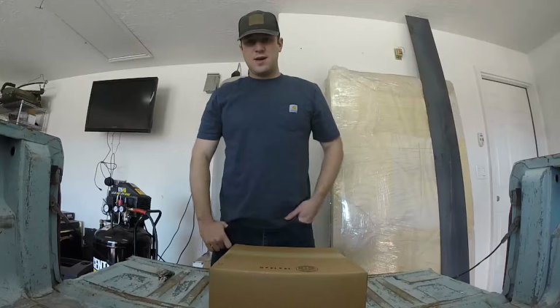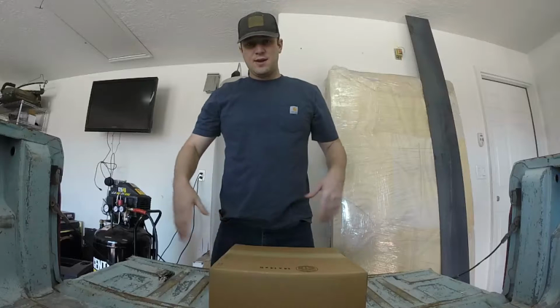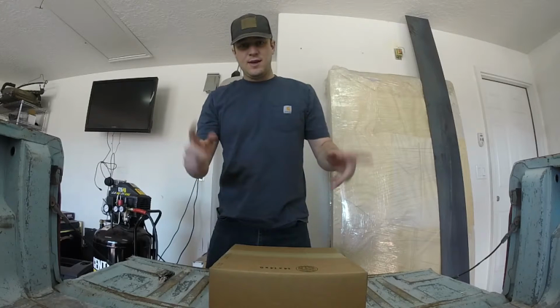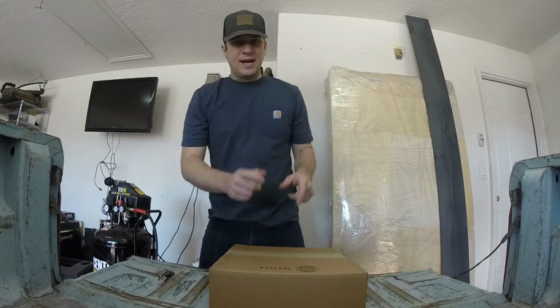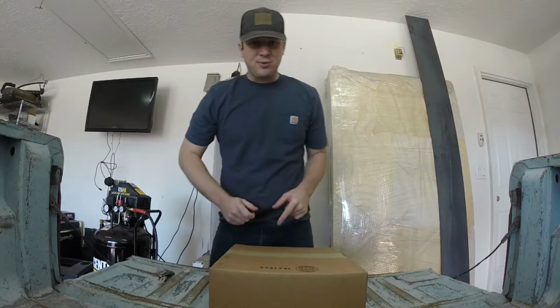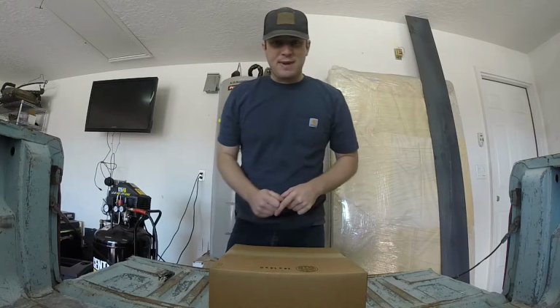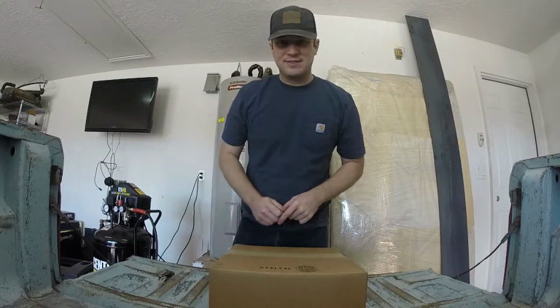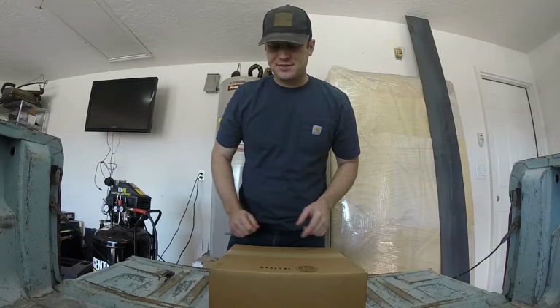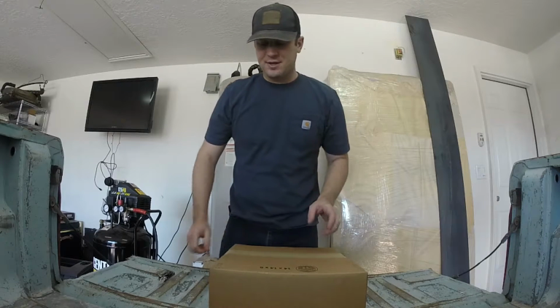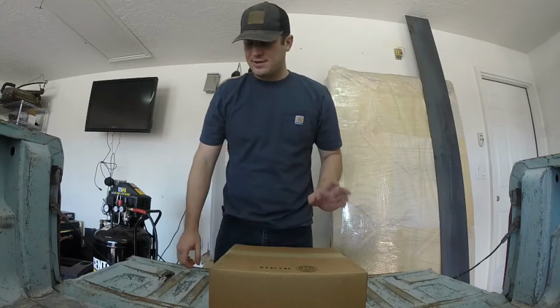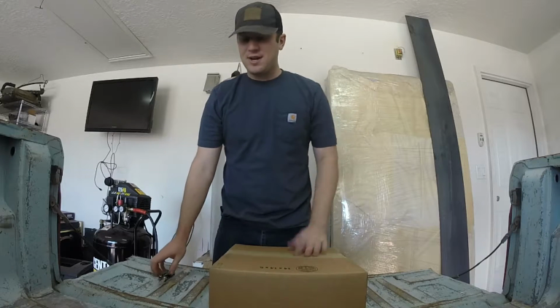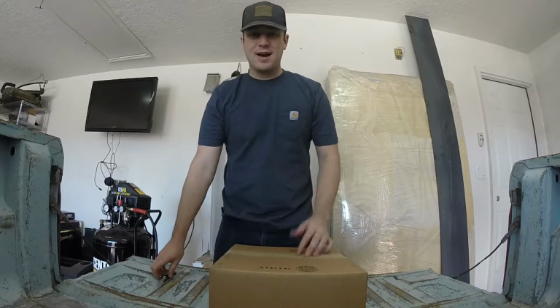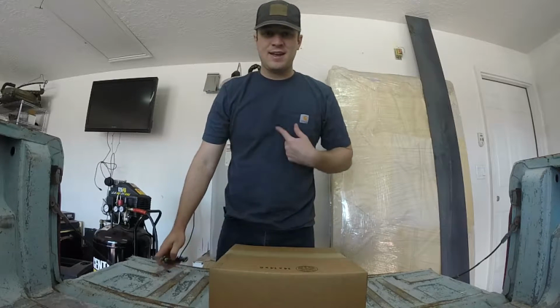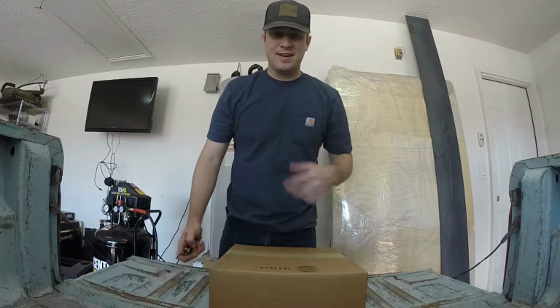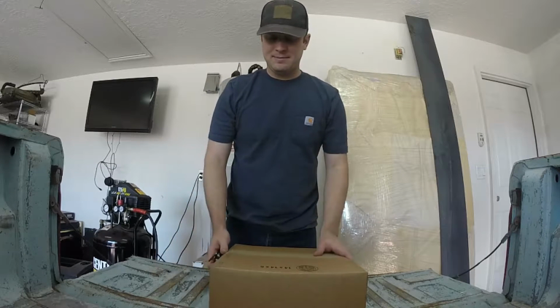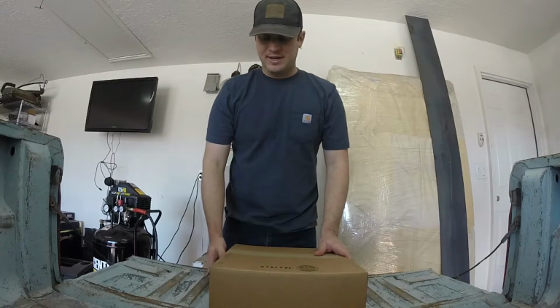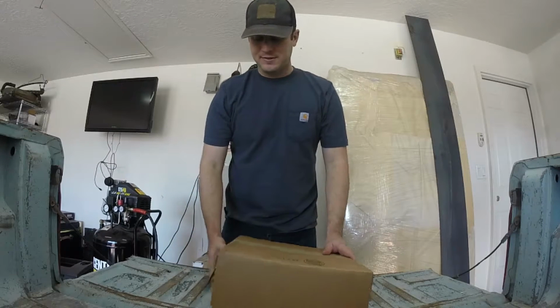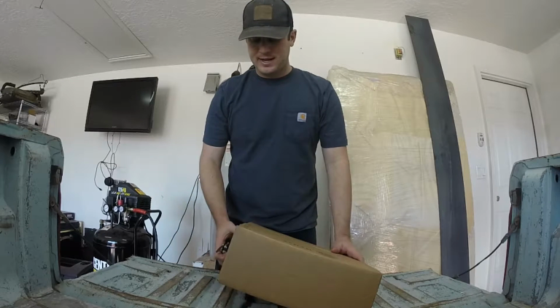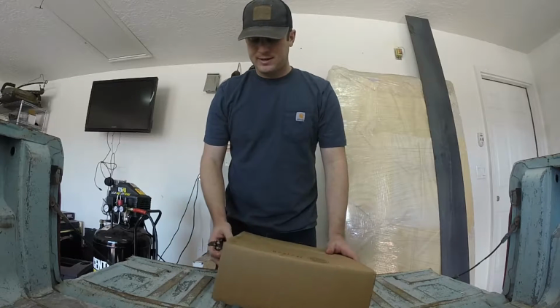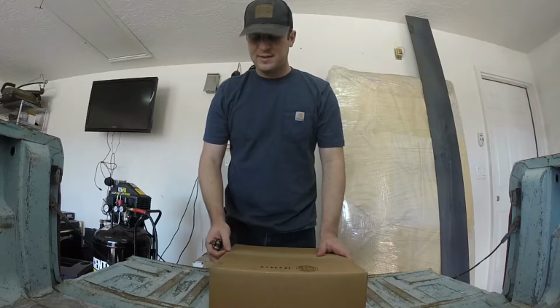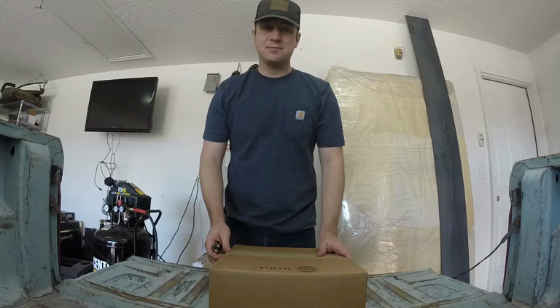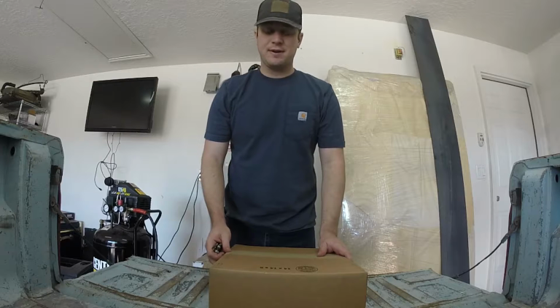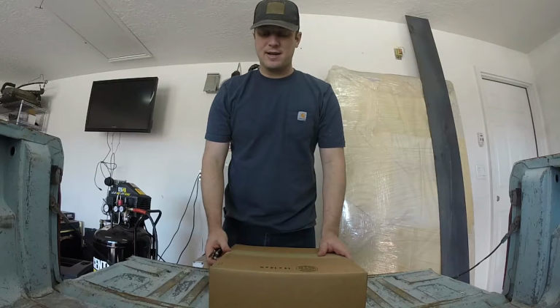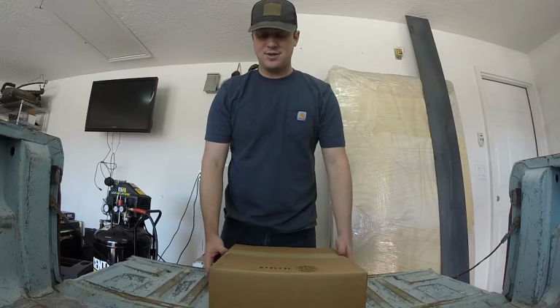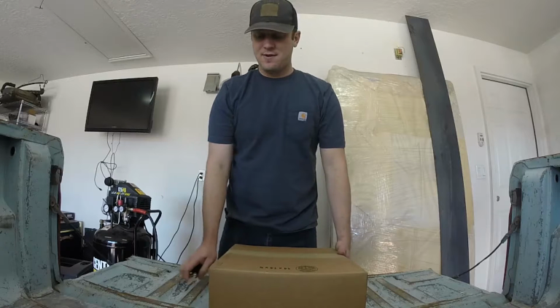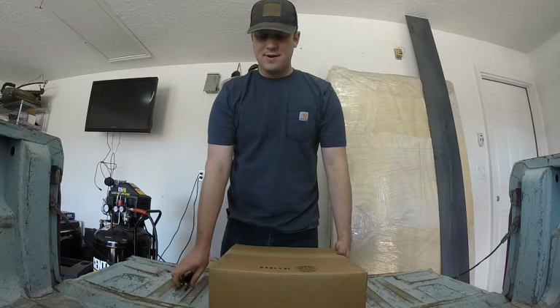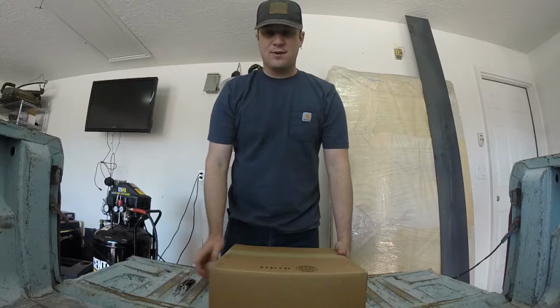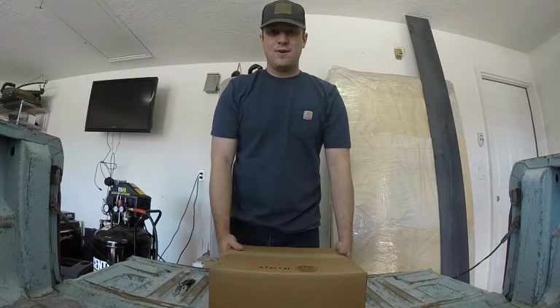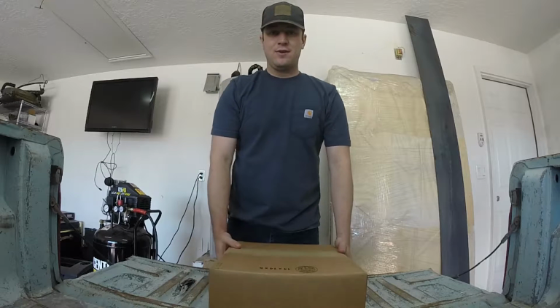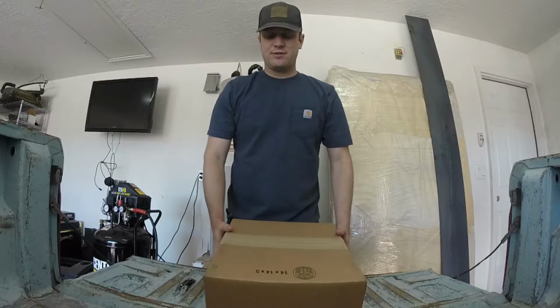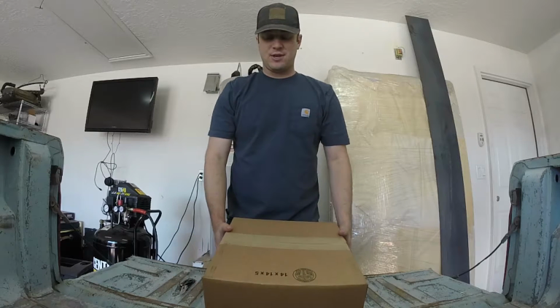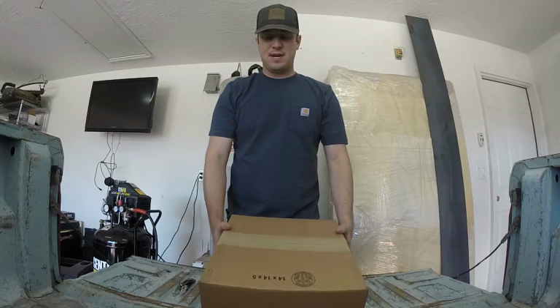Hey guys, welcome back to Sack's Garage. I am Kevin Sack, and this is my garage. Drag truck update.